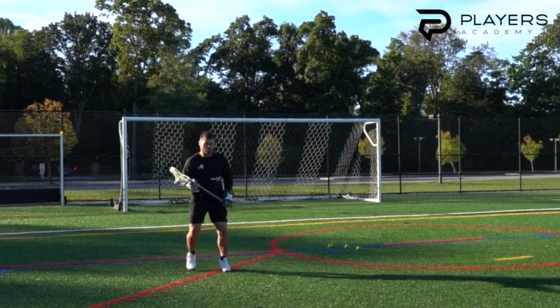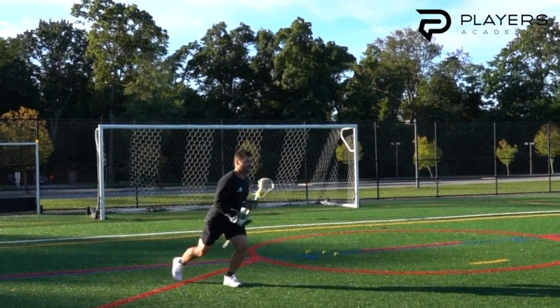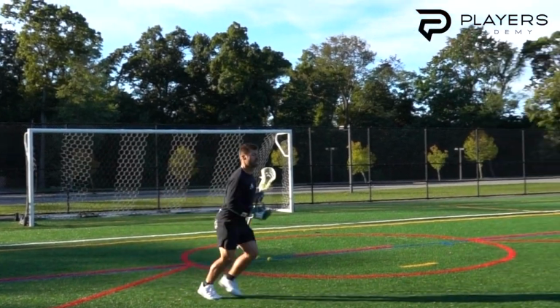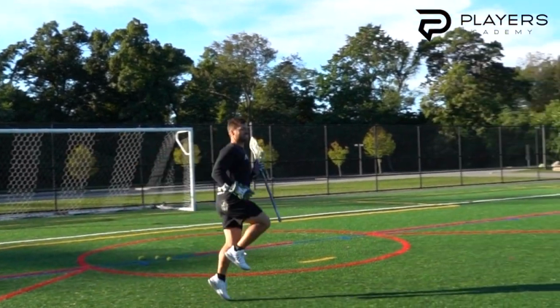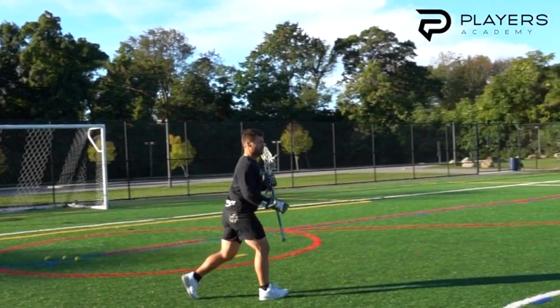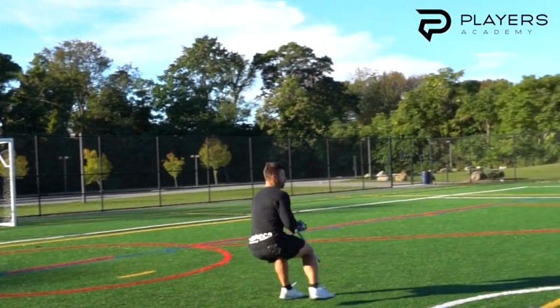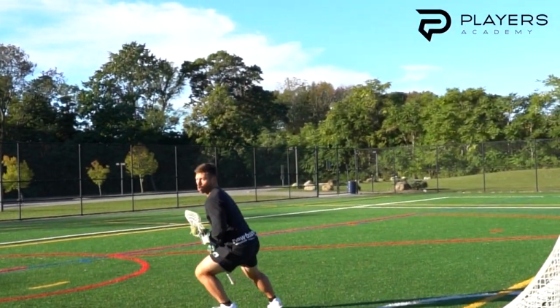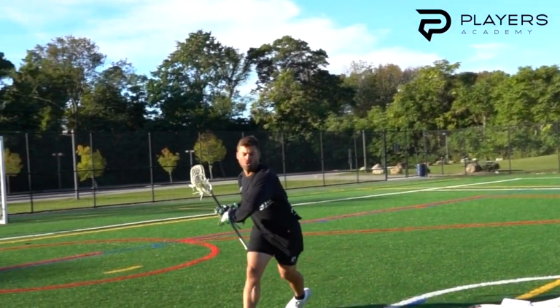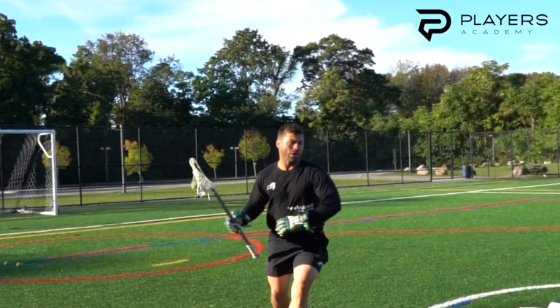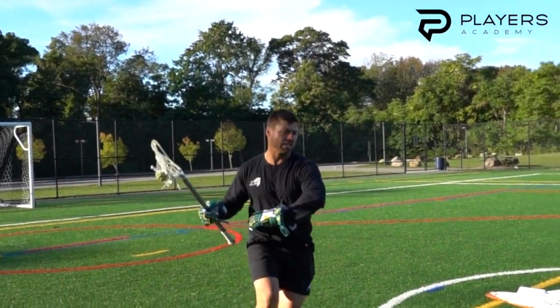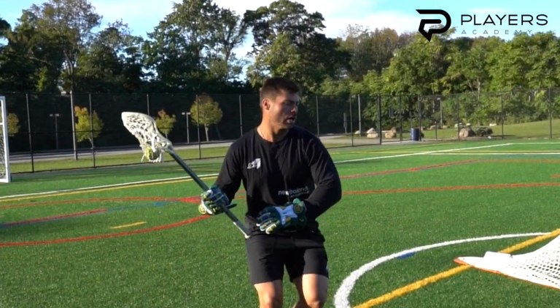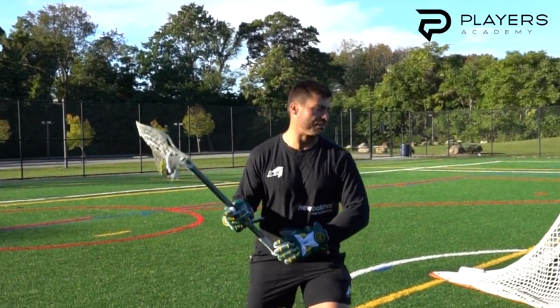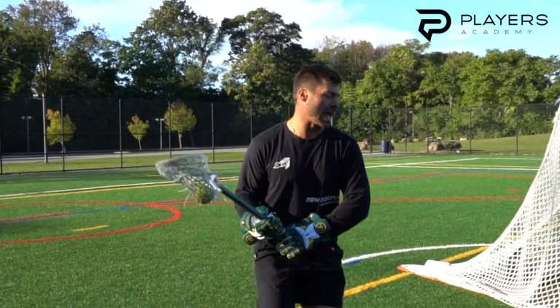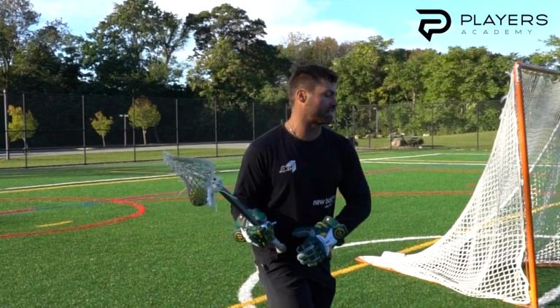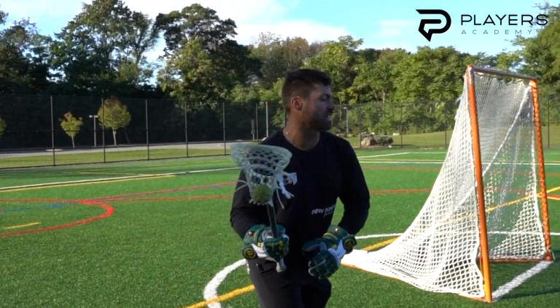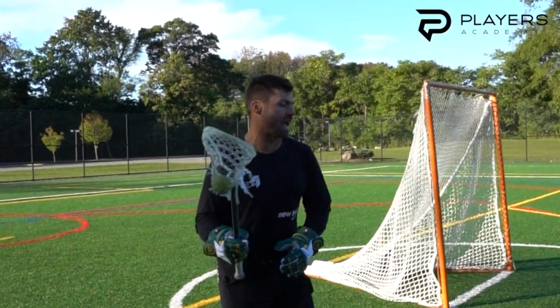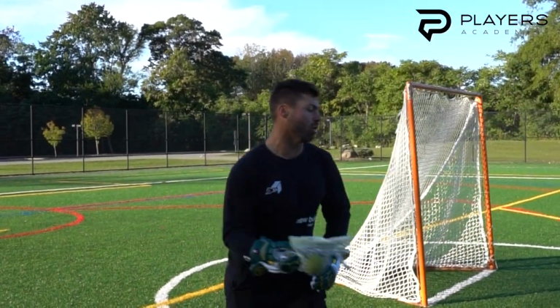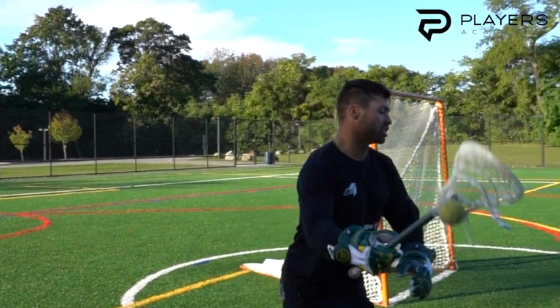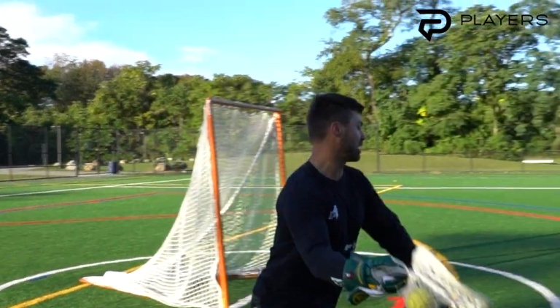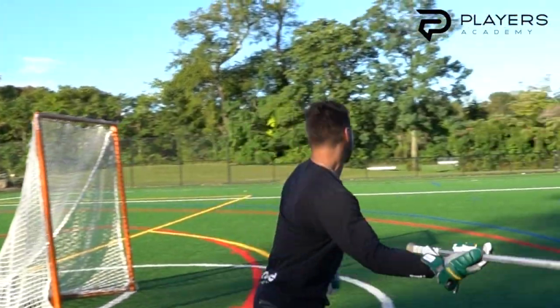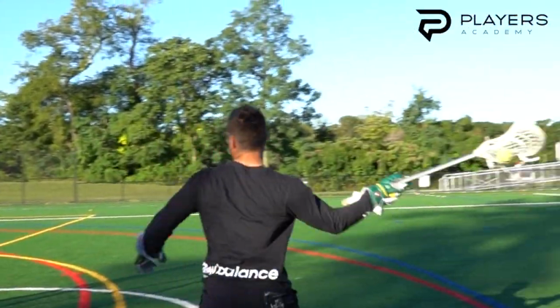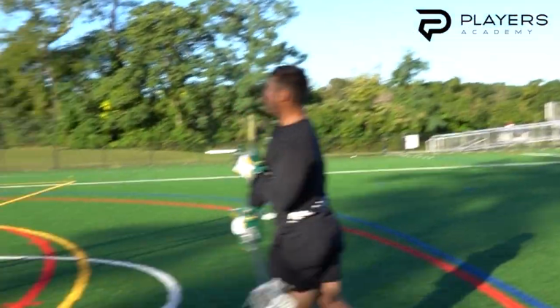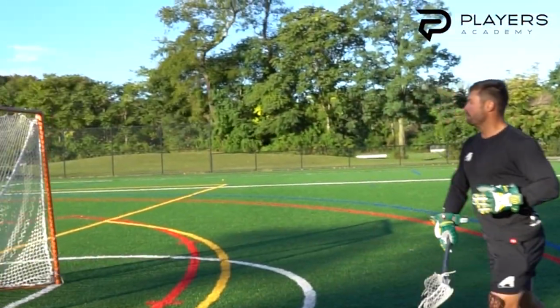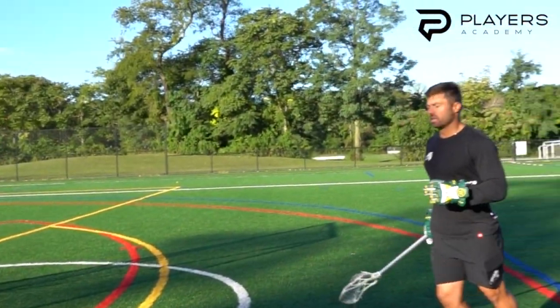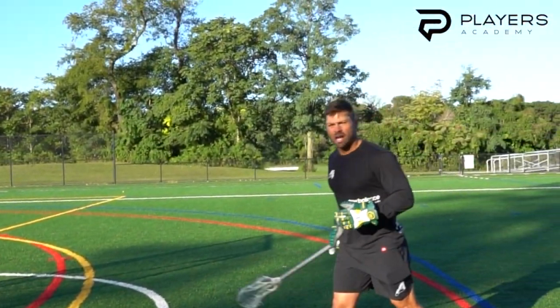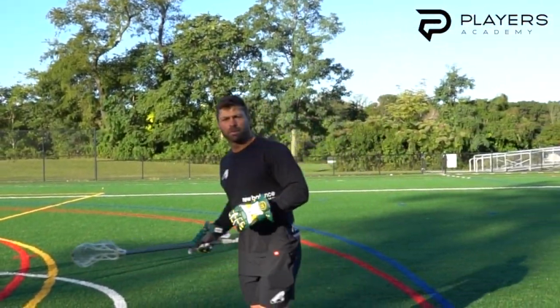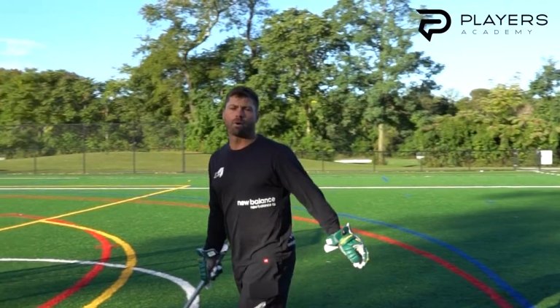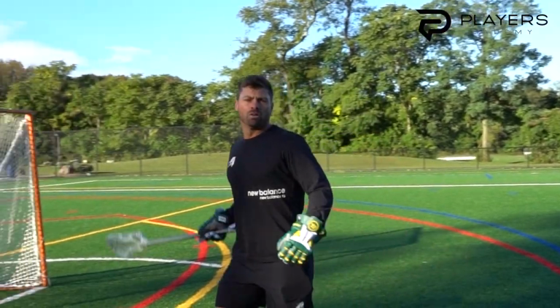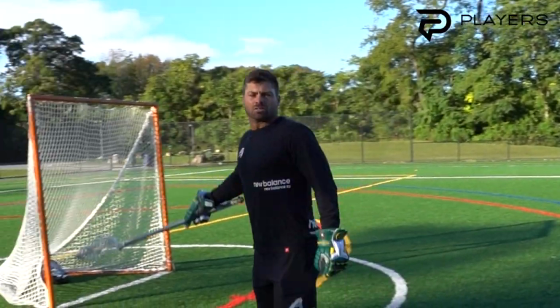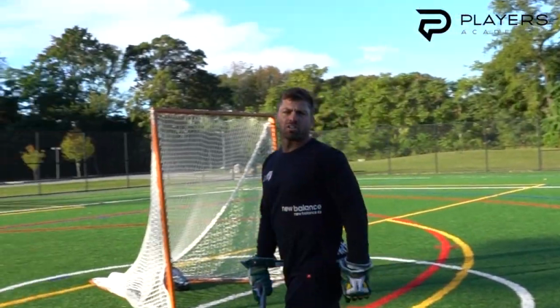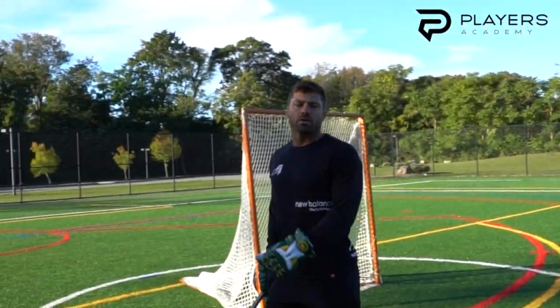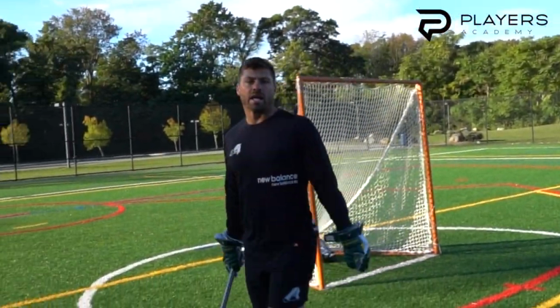Split hesitation, go, roll. When I'm here and I feel that I have a top side, I have angle — just continuing around the front of the goal. And you're gonna put that ball to the far side one-handed.